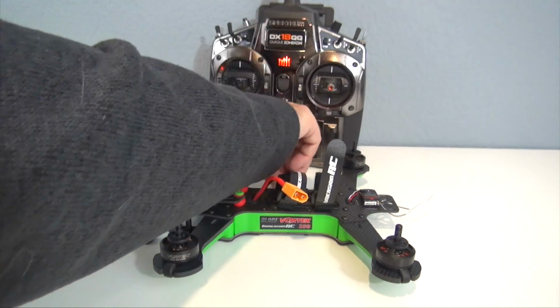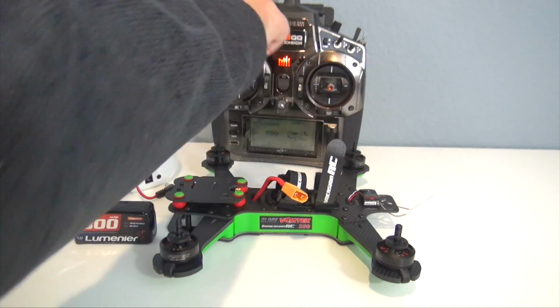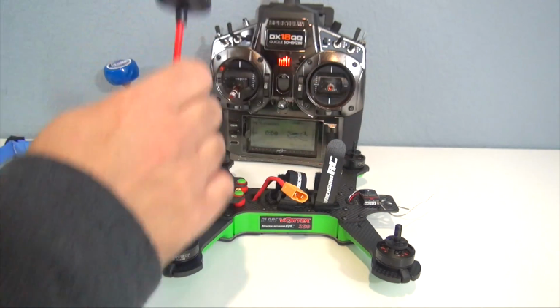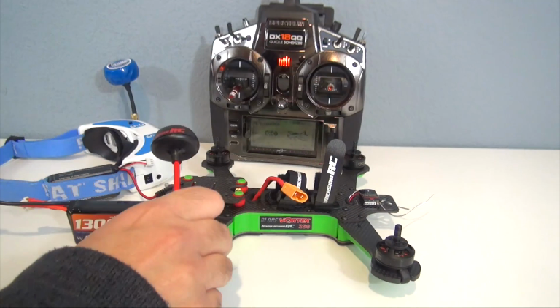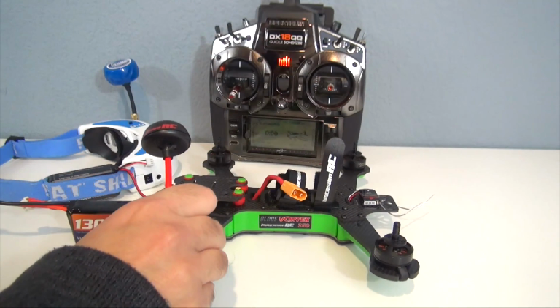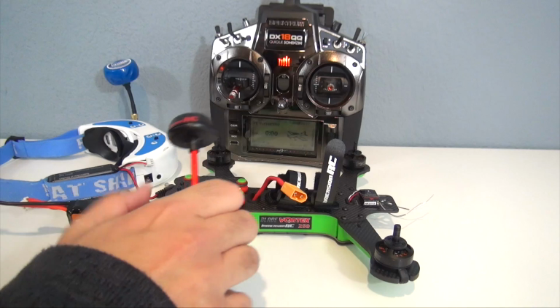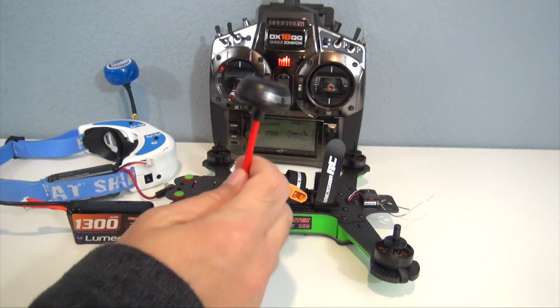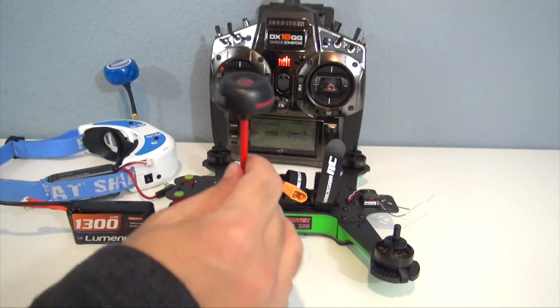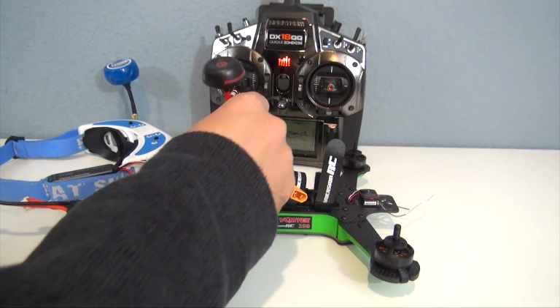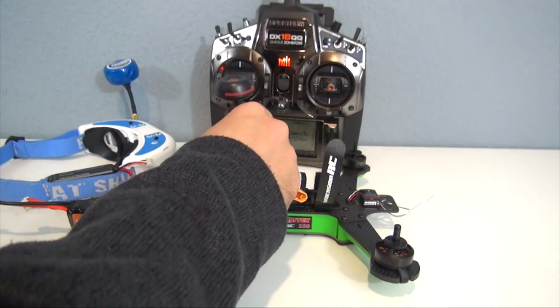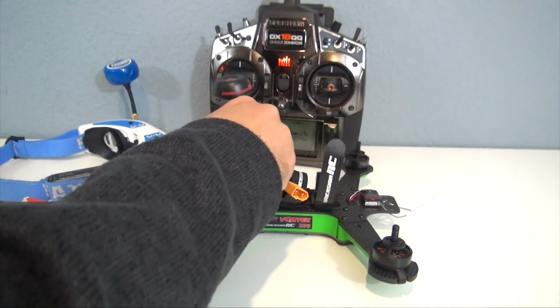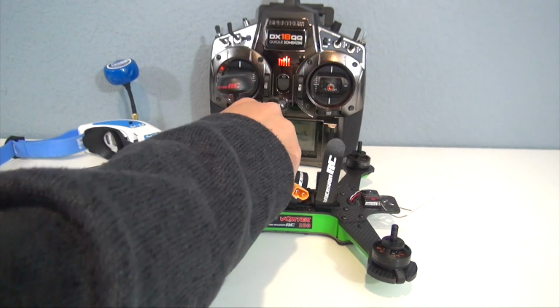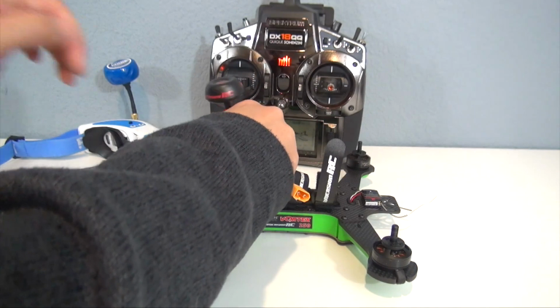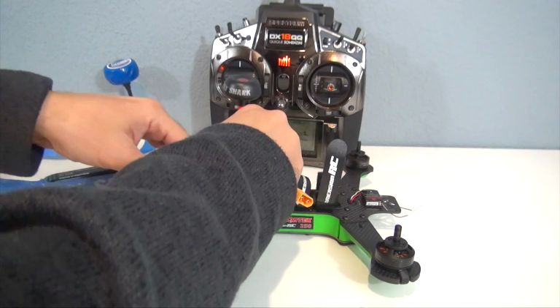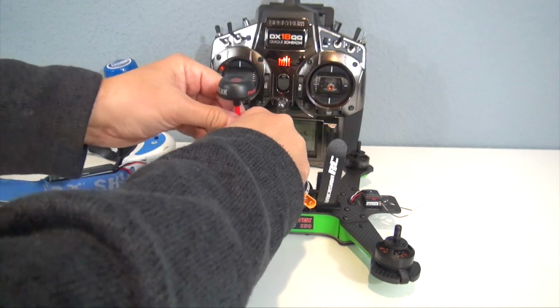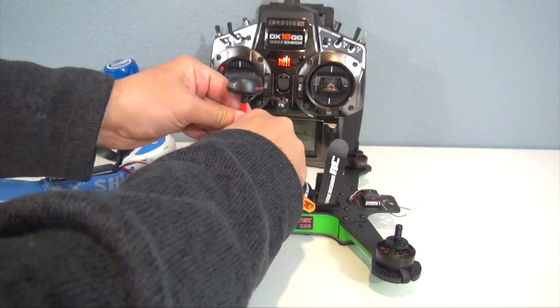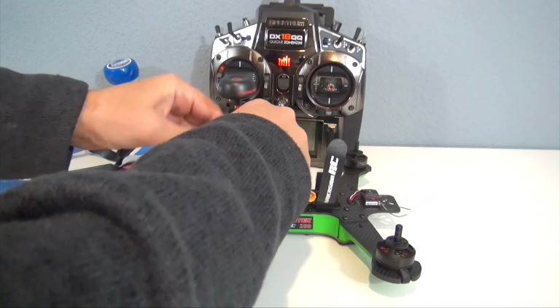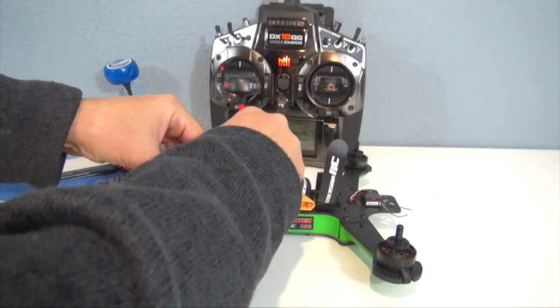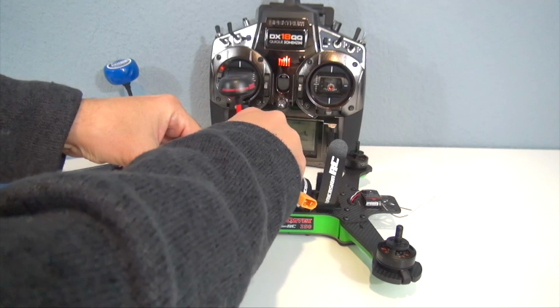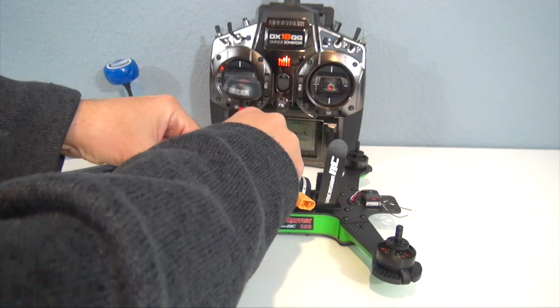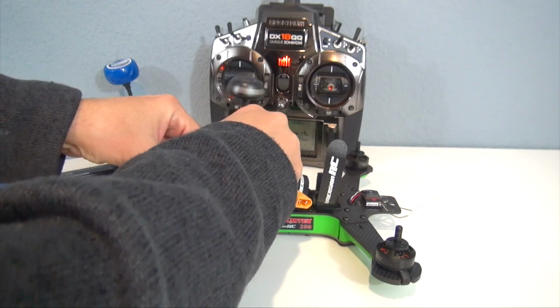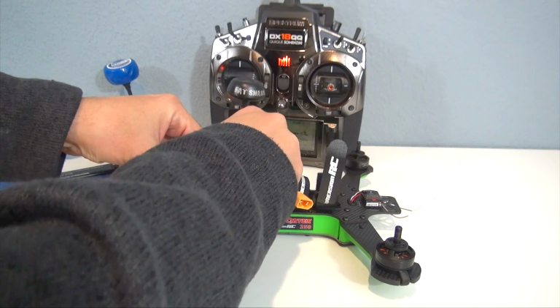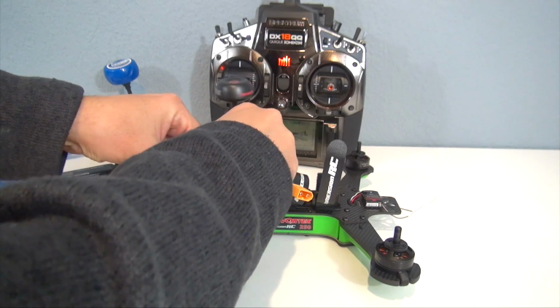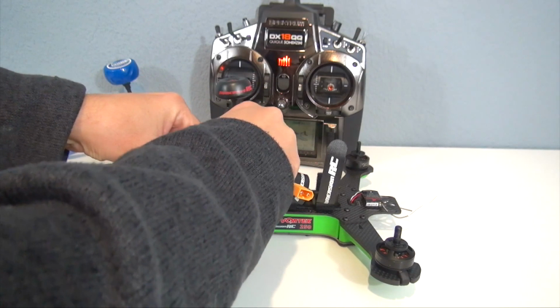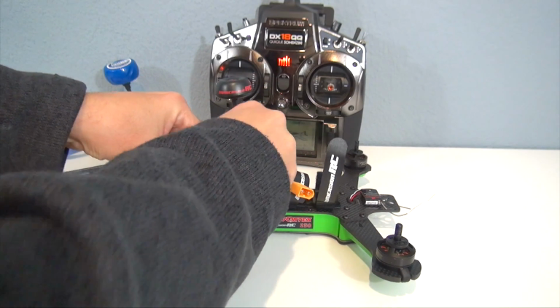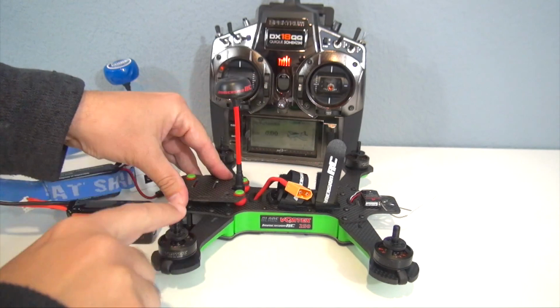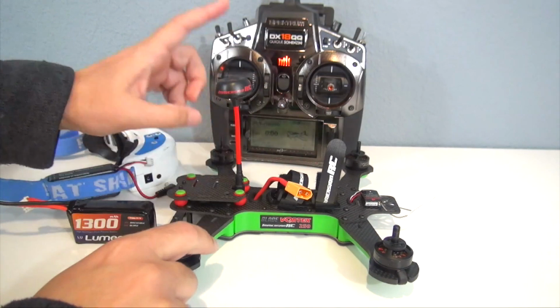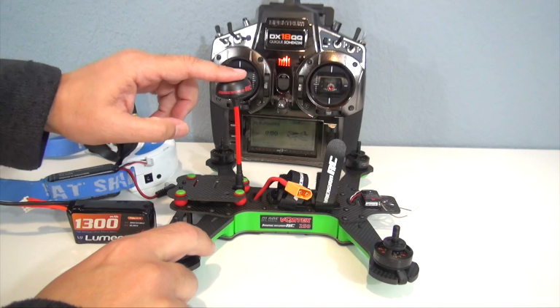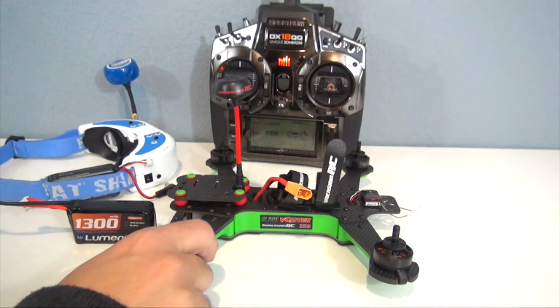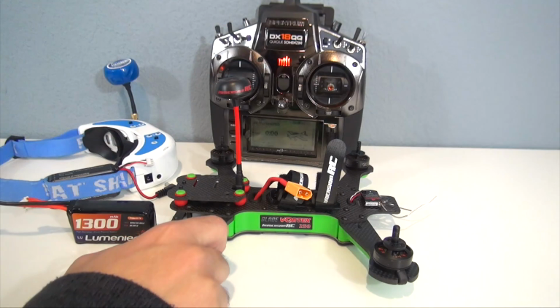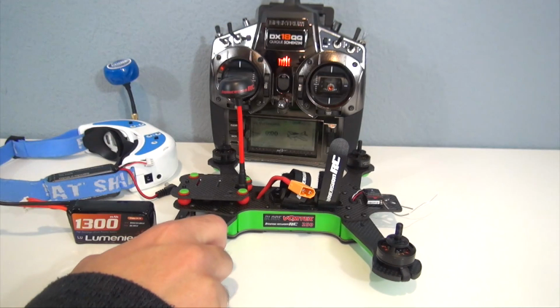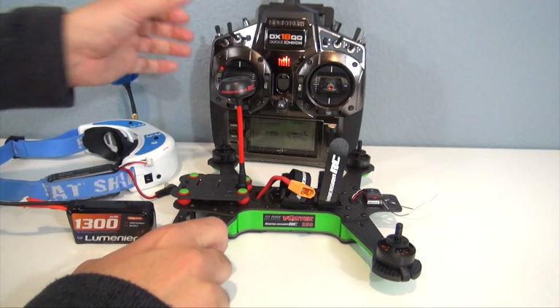Please make sure those props are removed. Also, before you power on the Vortex 250, make sure you put on the video transmitter antenna. If you power it up without this antenna attached you can damage the video transmitter. So this is how you want it: props off, video transmitter antenna attached.